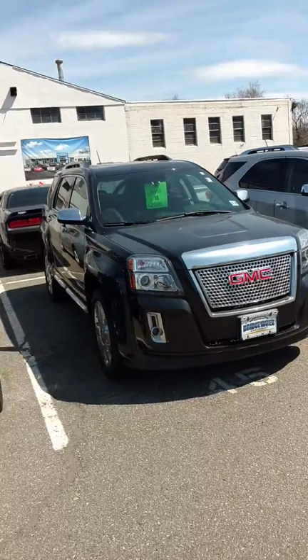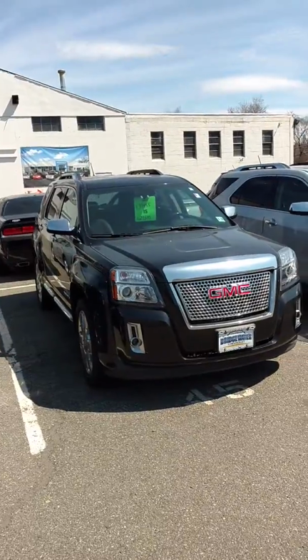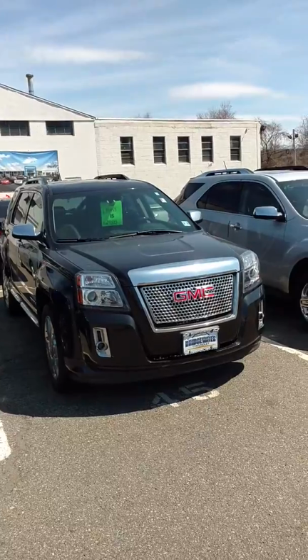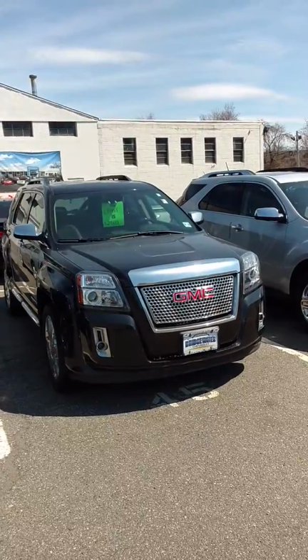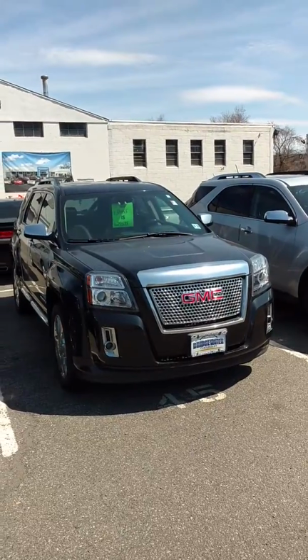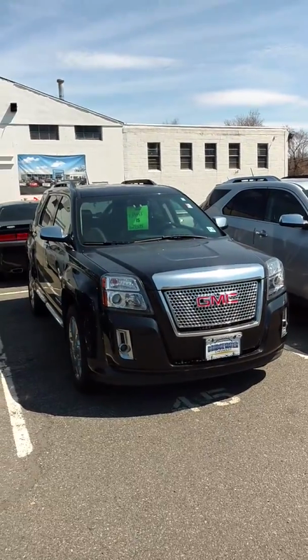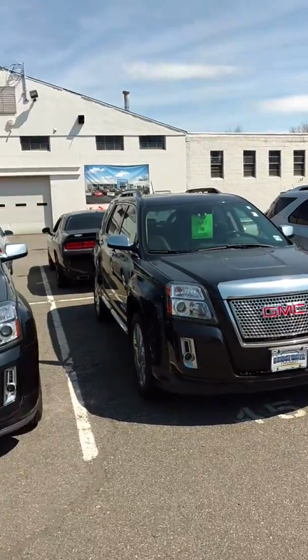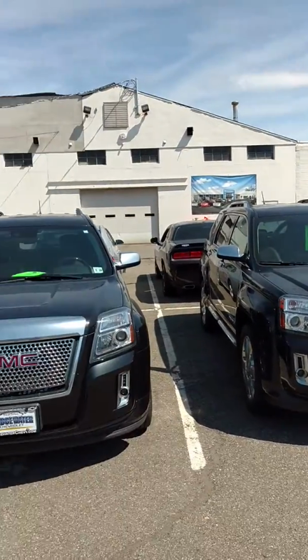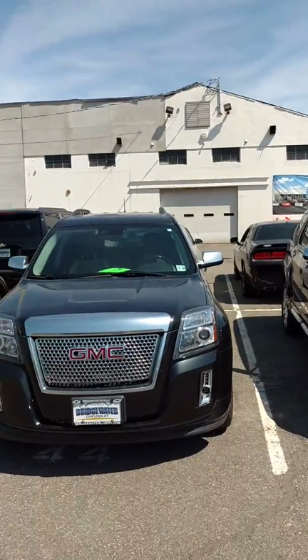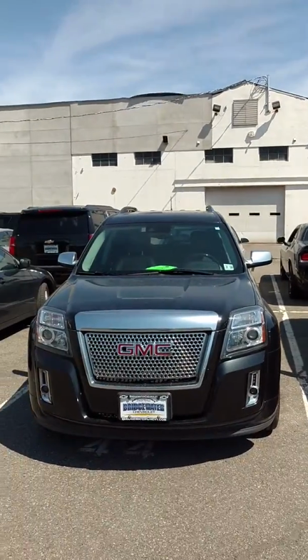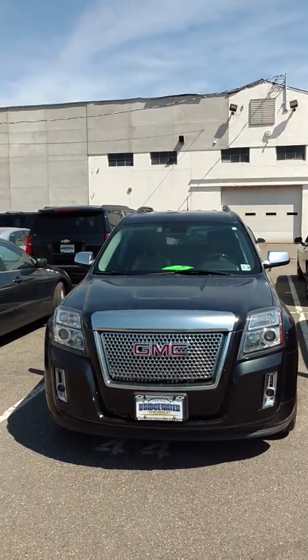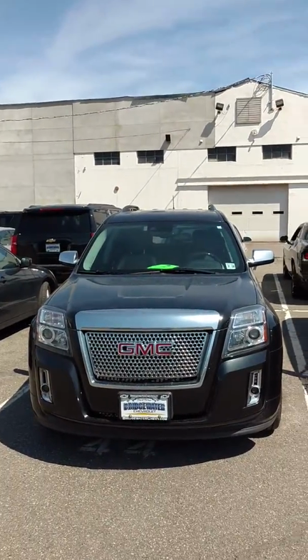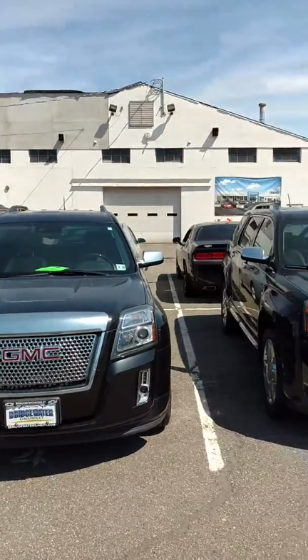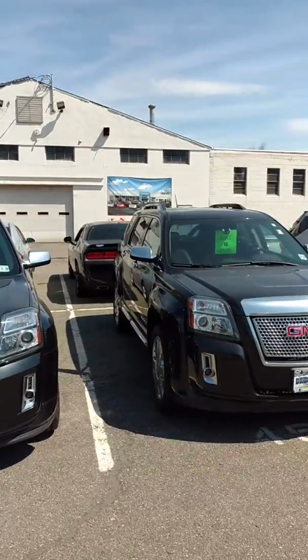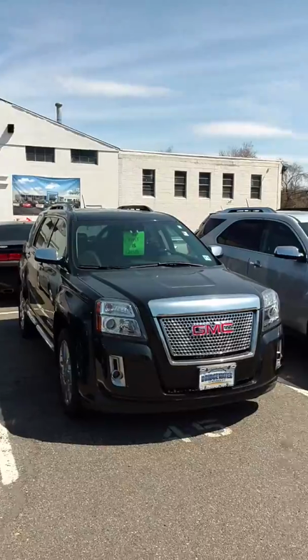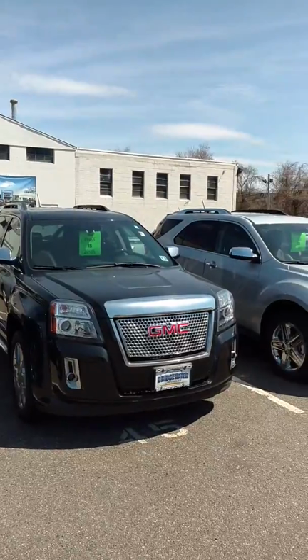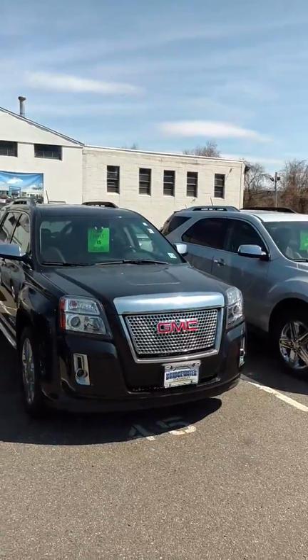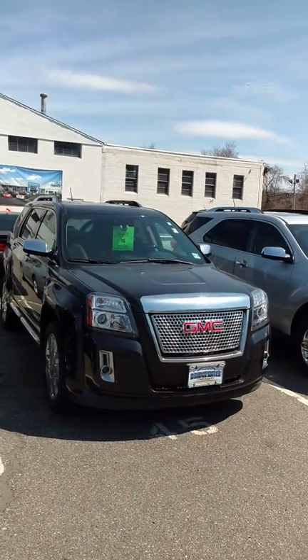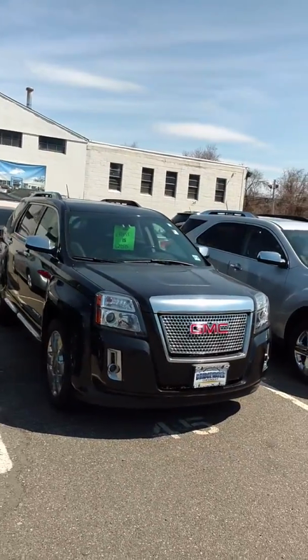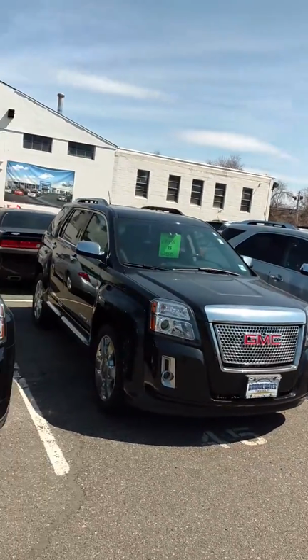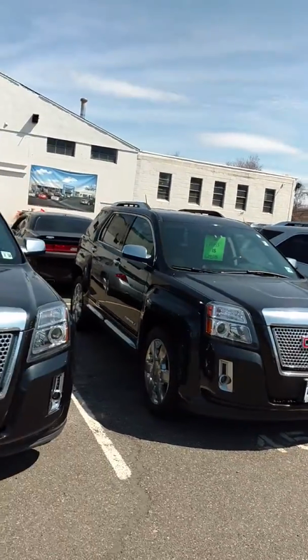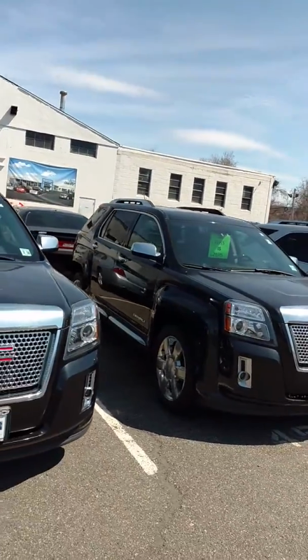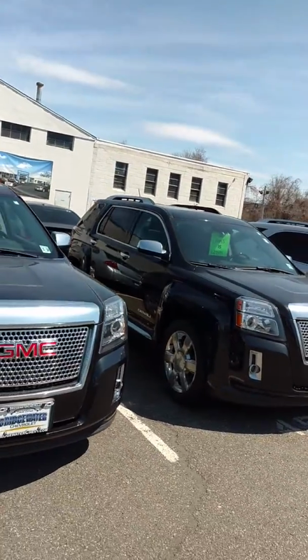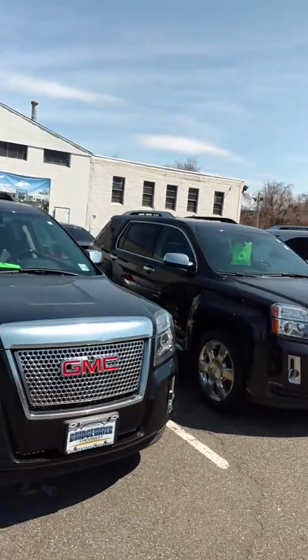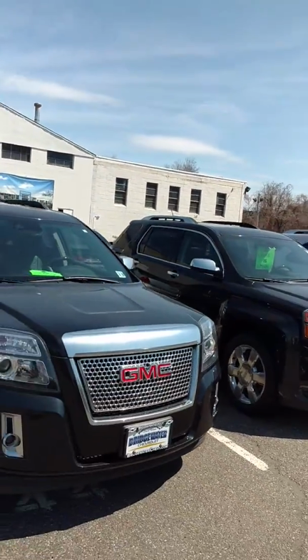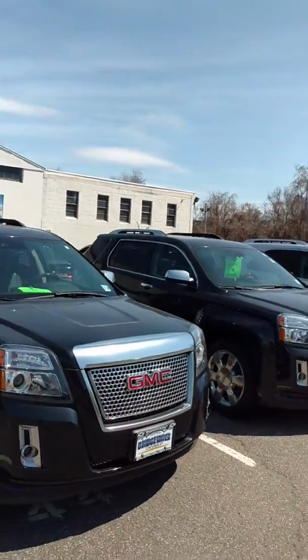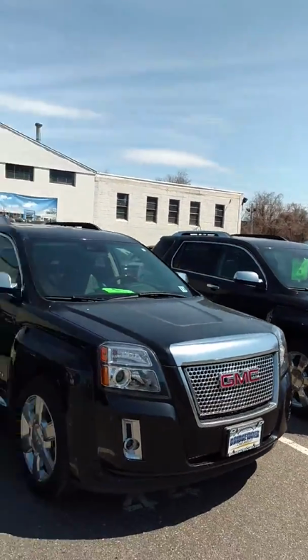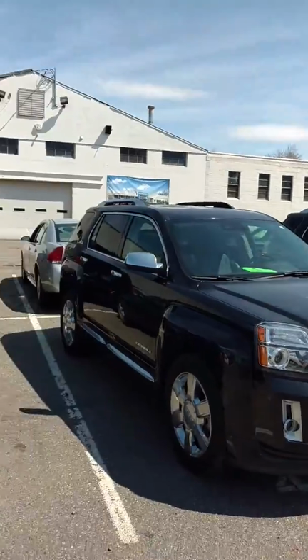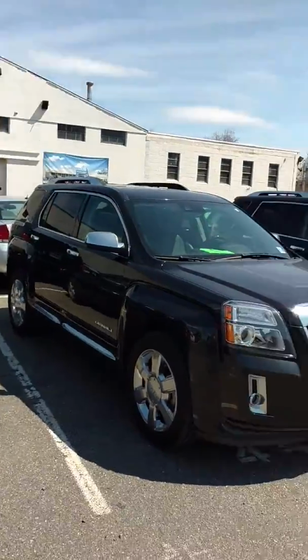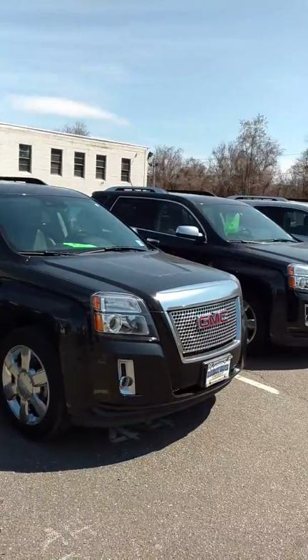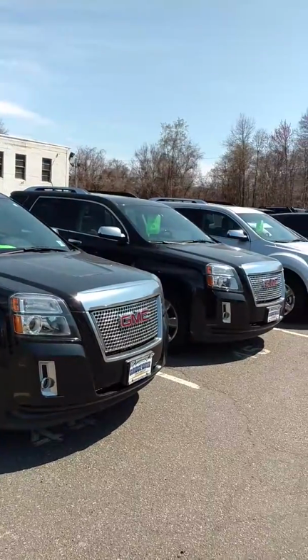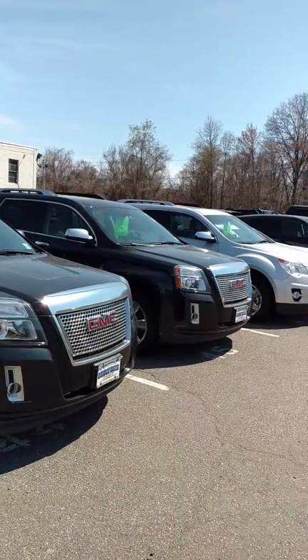We also have two 2013 GMC Terrains, which are the brother vehicle to the Equinox, both identical on the interior. Both of those are certified as well.